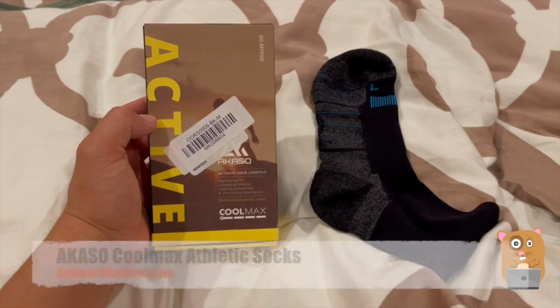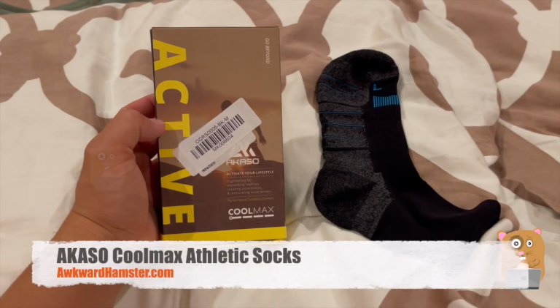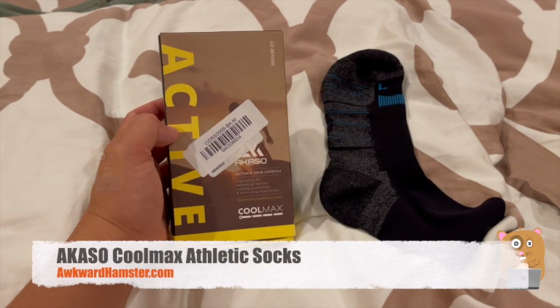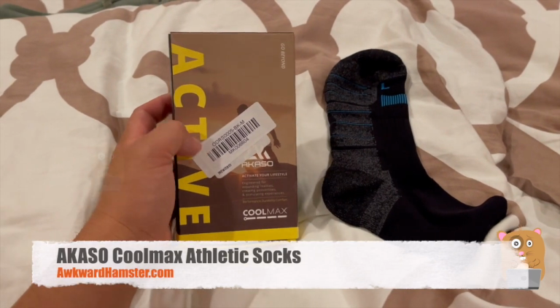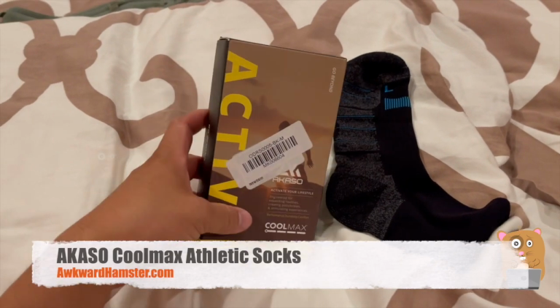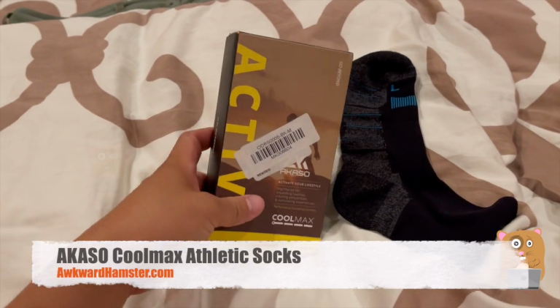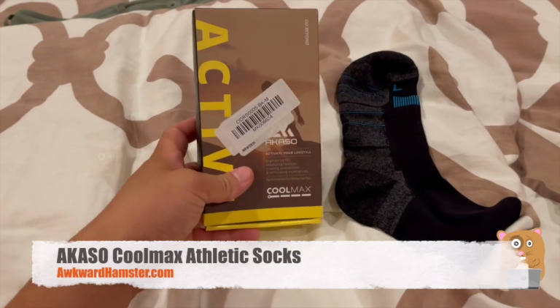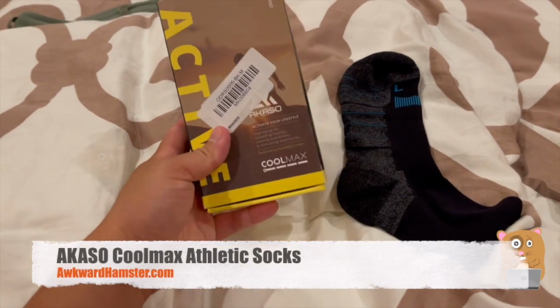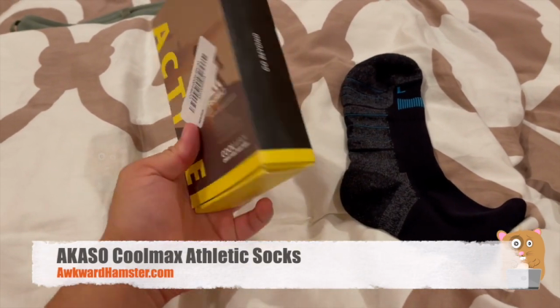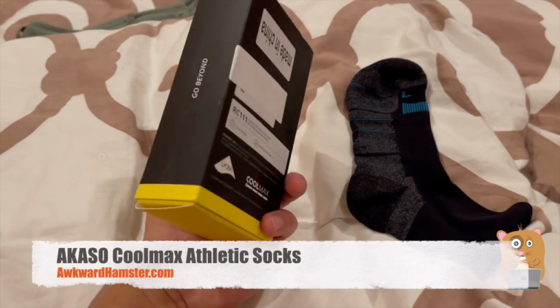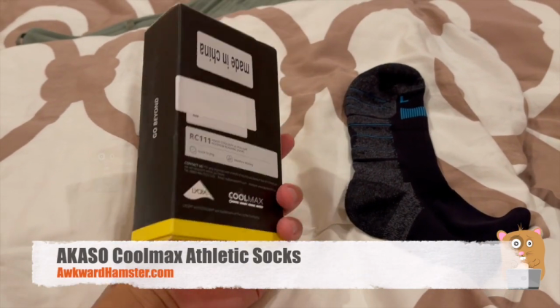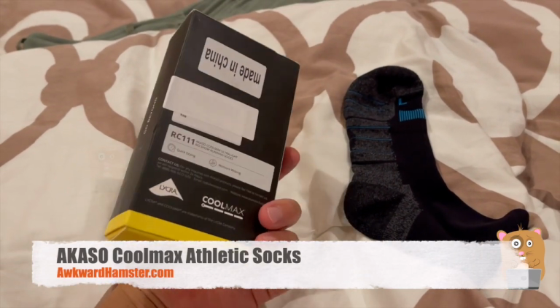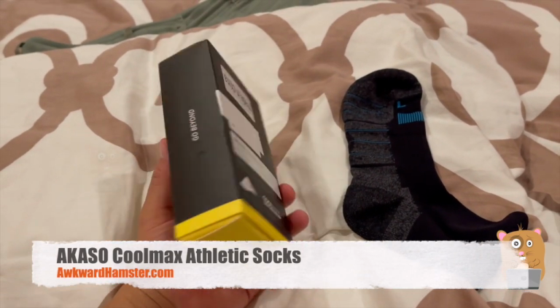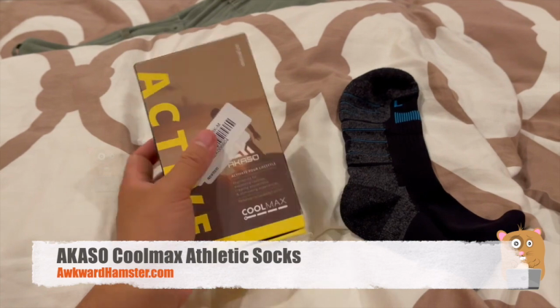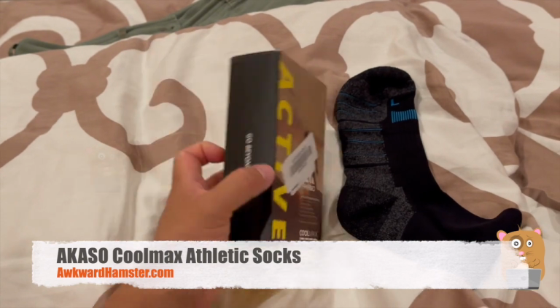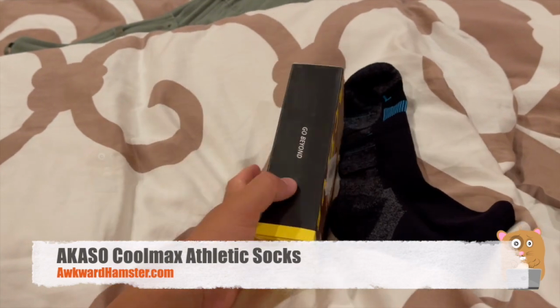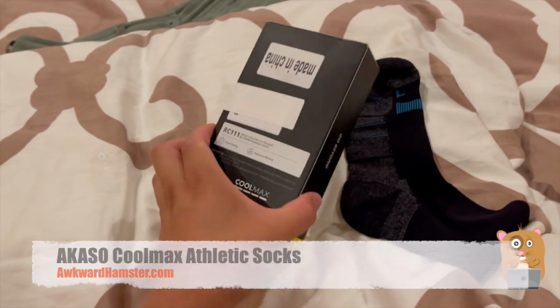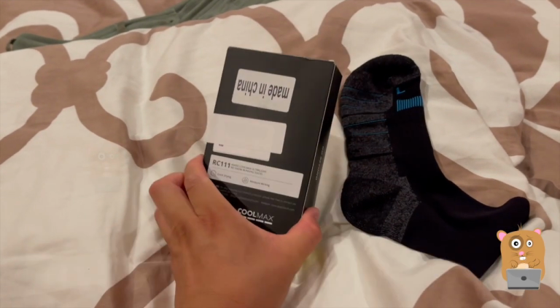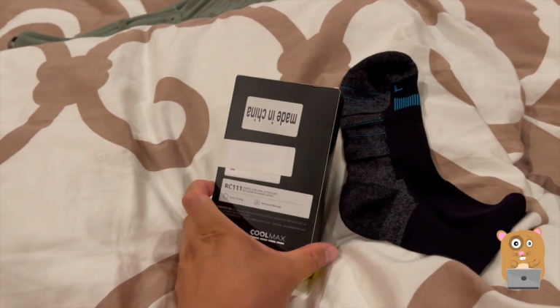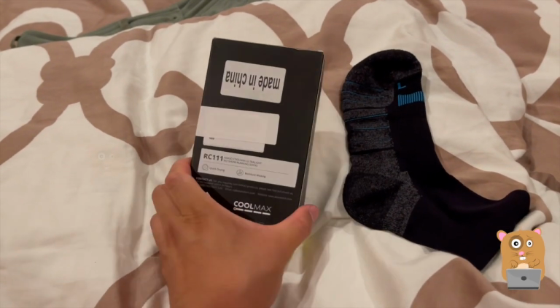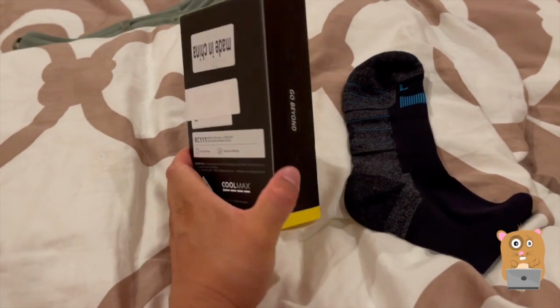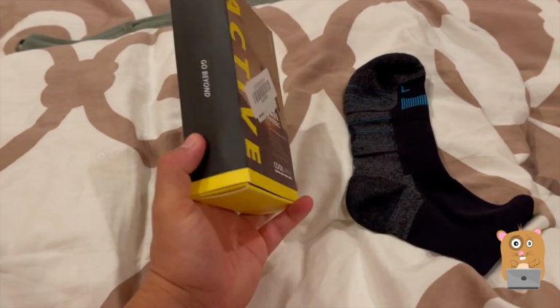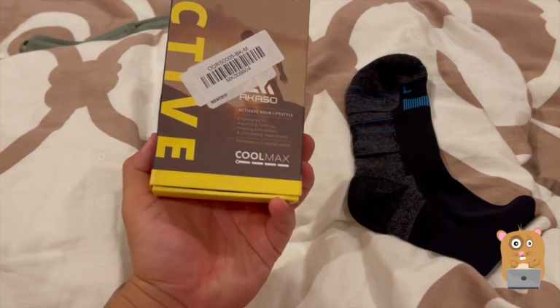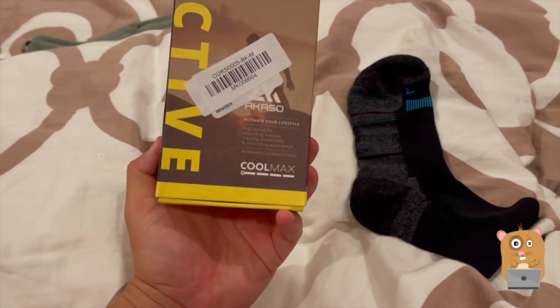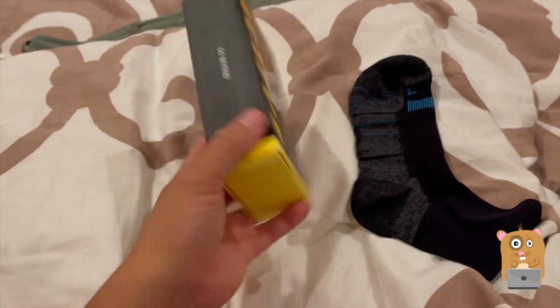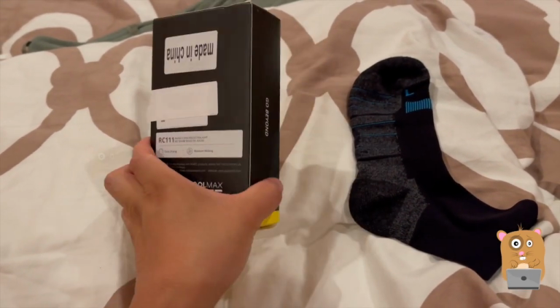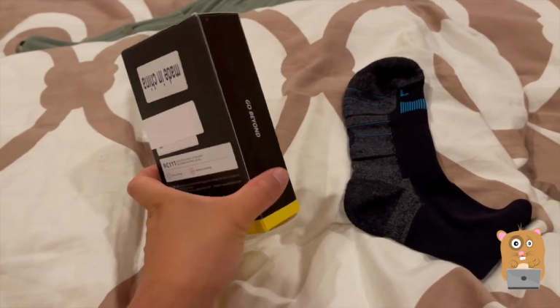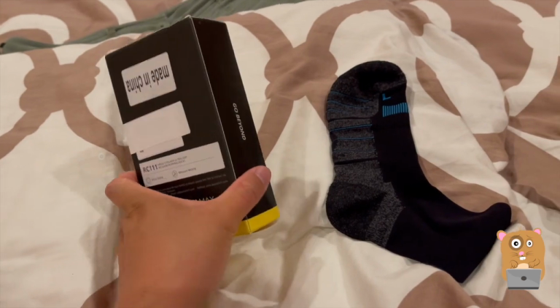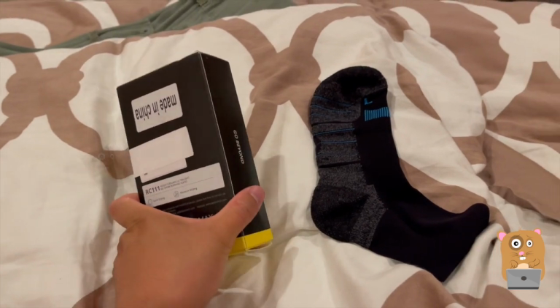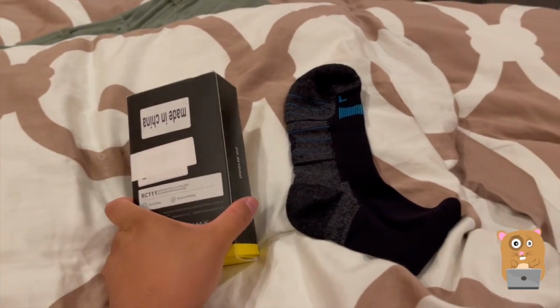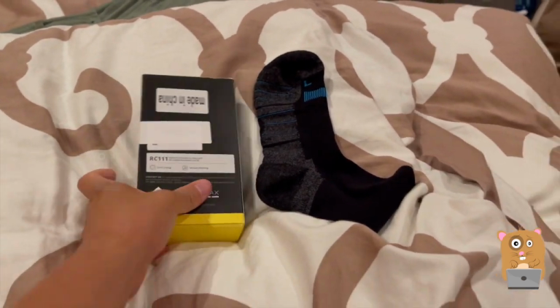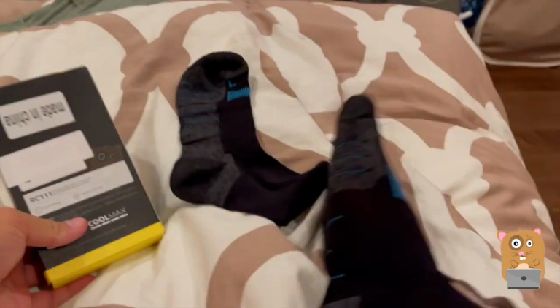Hi, welcome to Oakland Amsterdam. Today I'll be reviewing these Acaso Cool Max Socks. These are moisture wicking, great for running. They're actually very comfortable to wear.